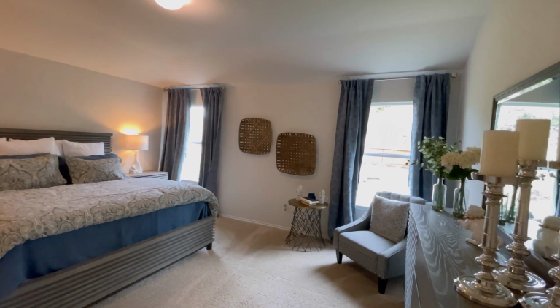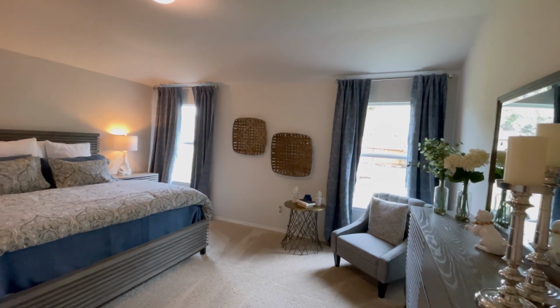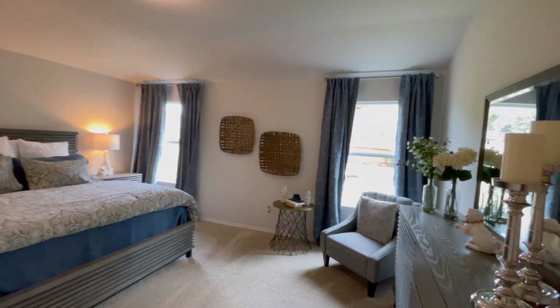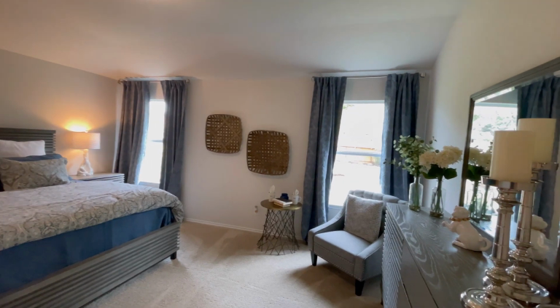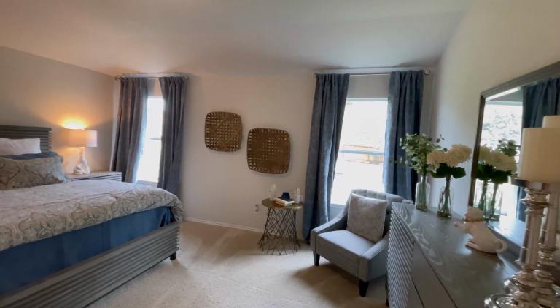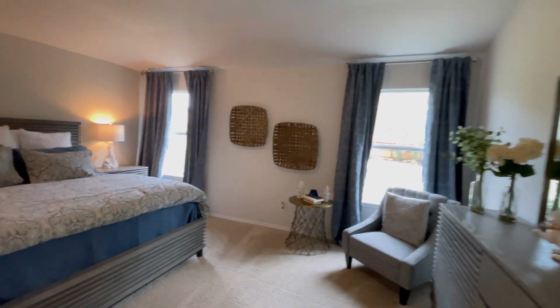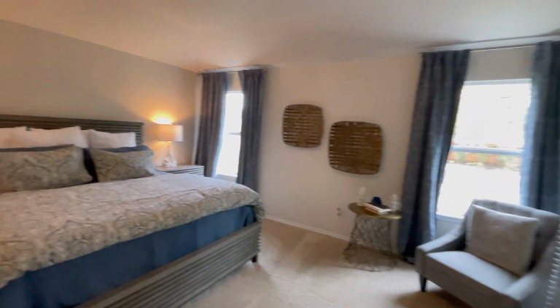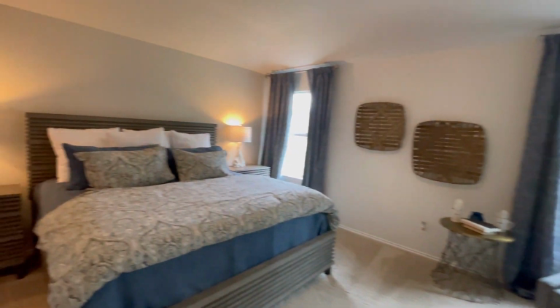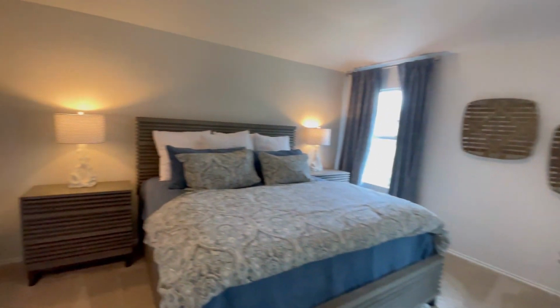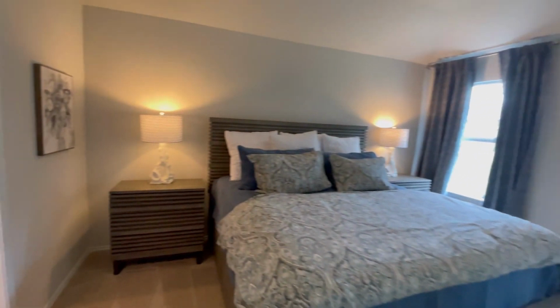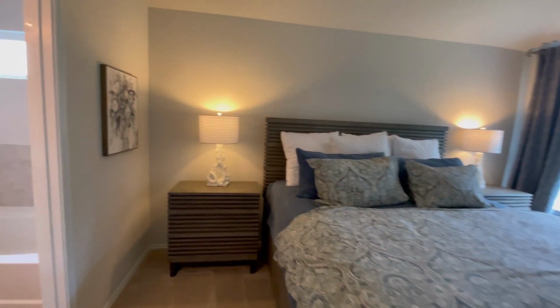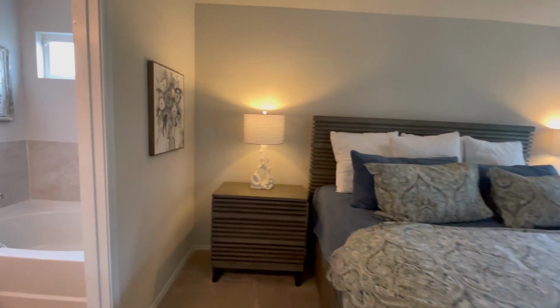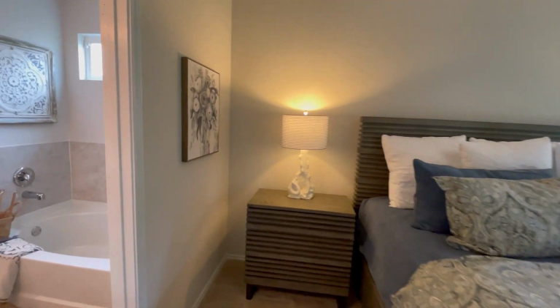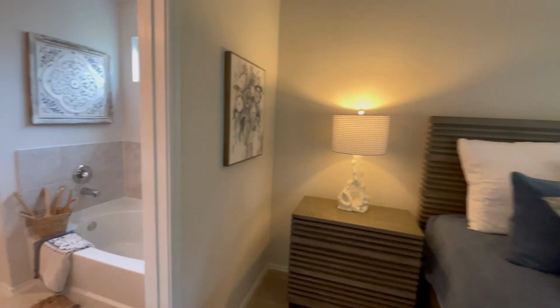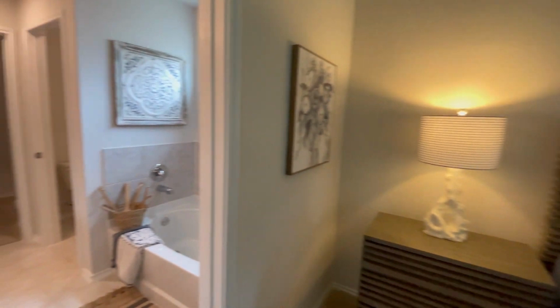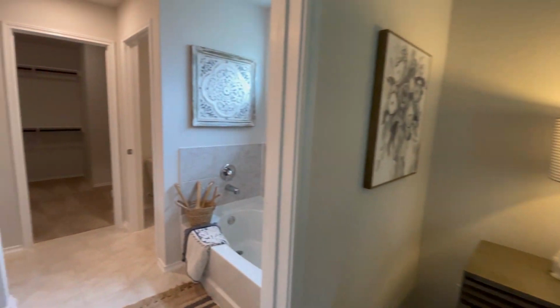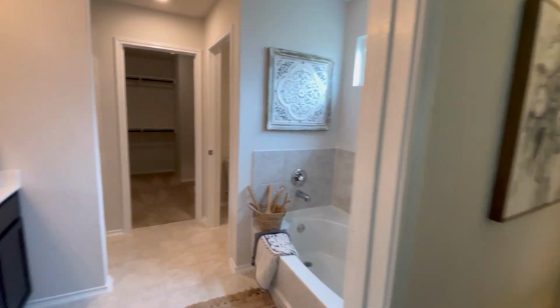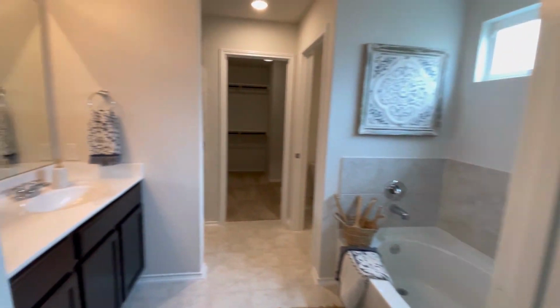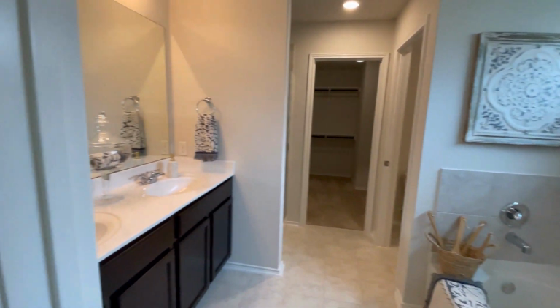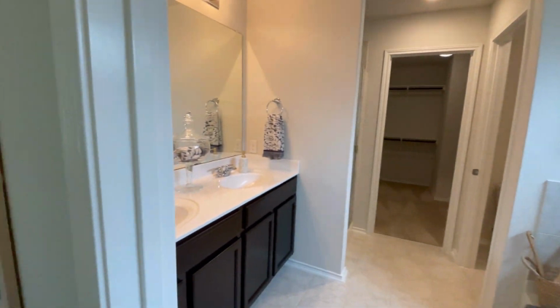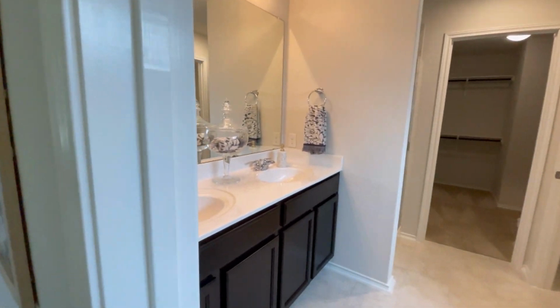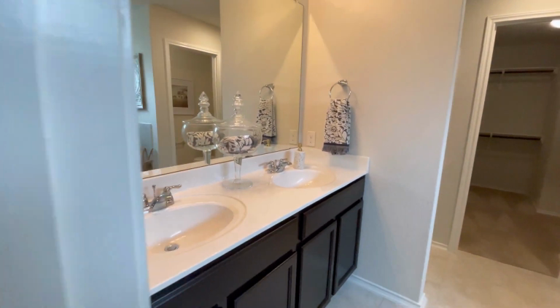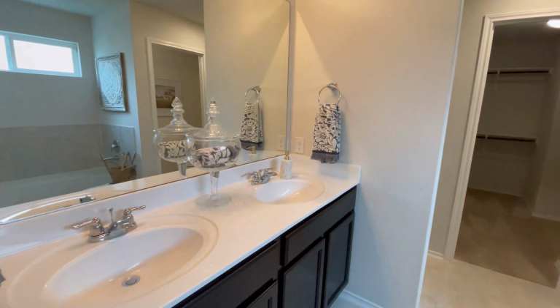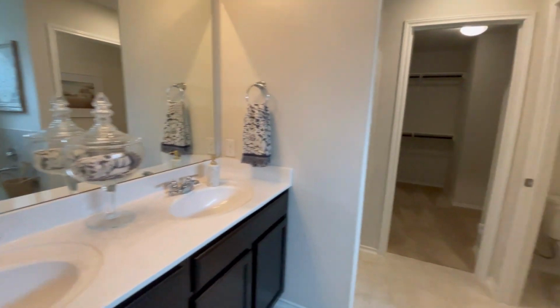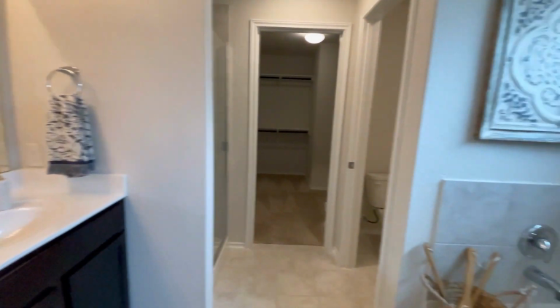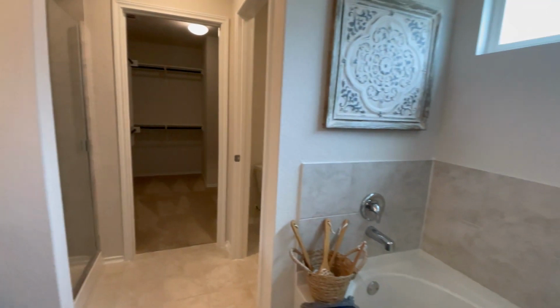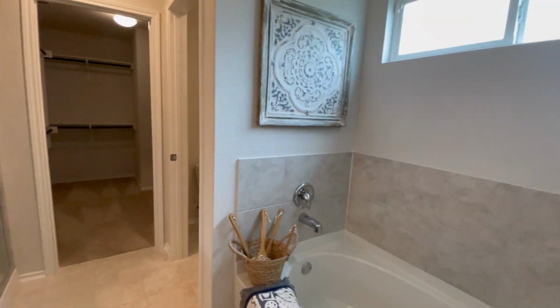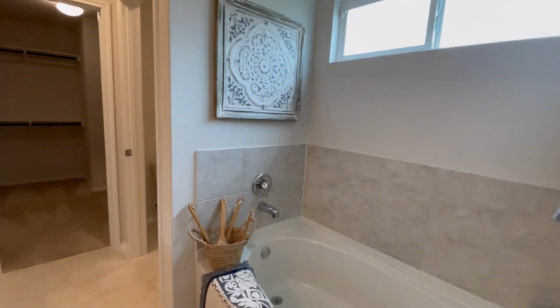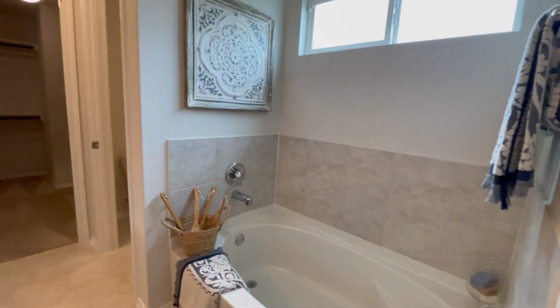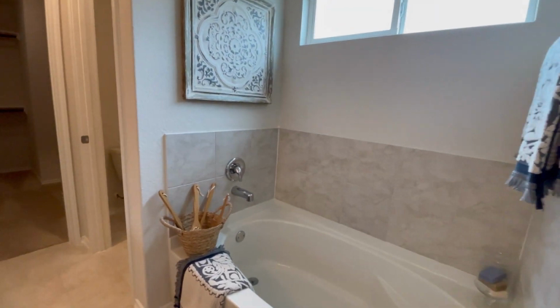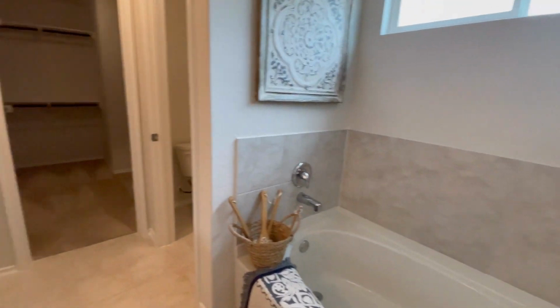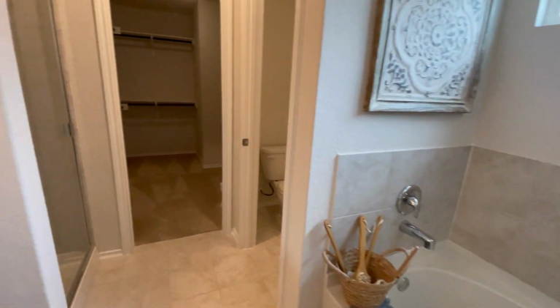Here we have this beautiful, spacious master bedroom. It is about 15 by 16, with your double vanity sinks, walk-in tub, and walk-in shower.